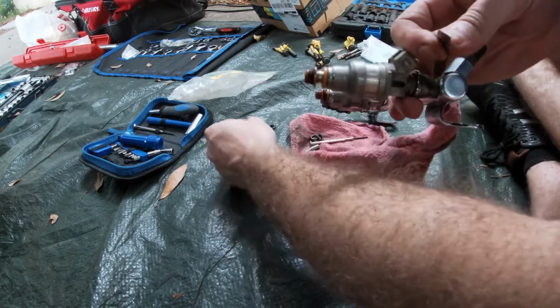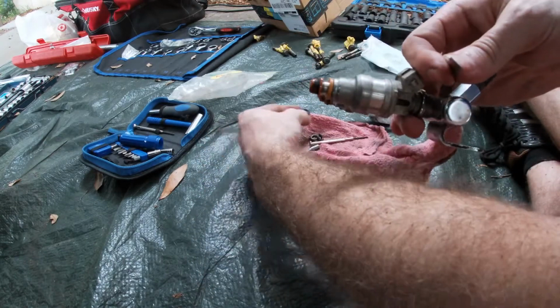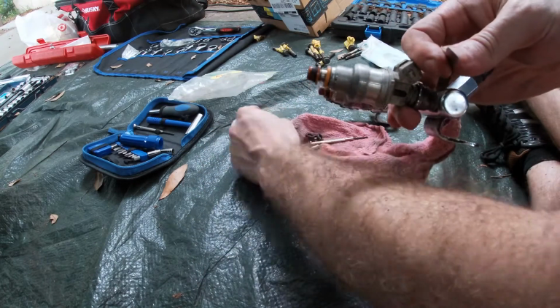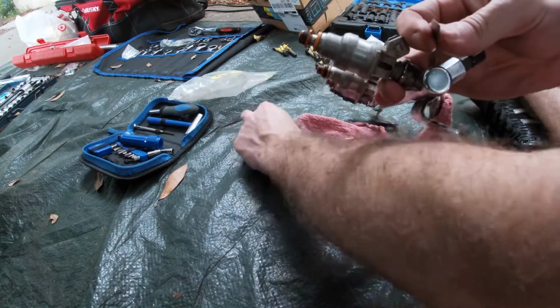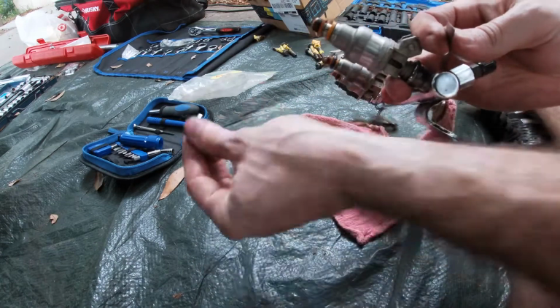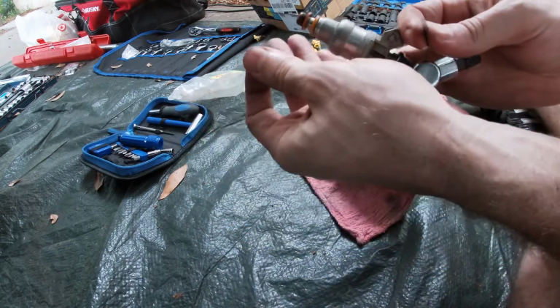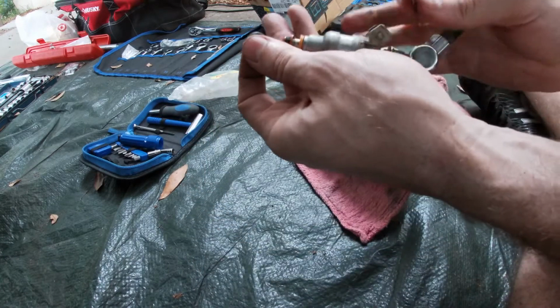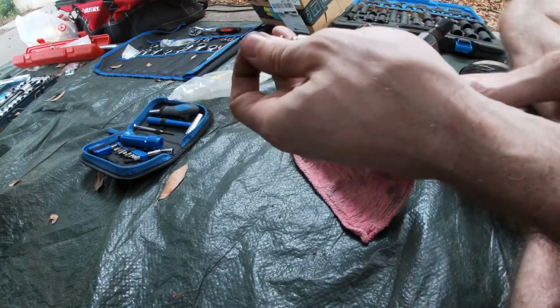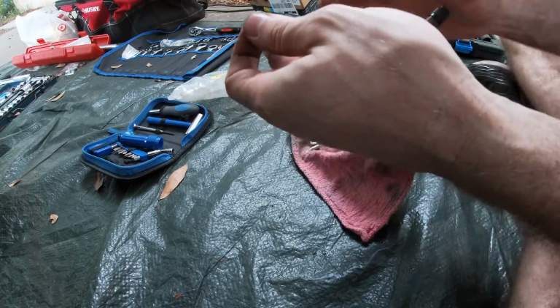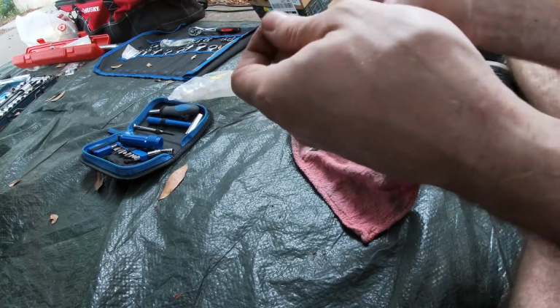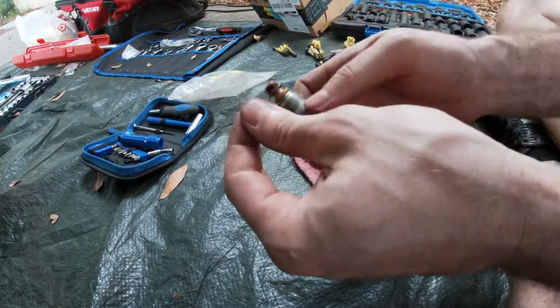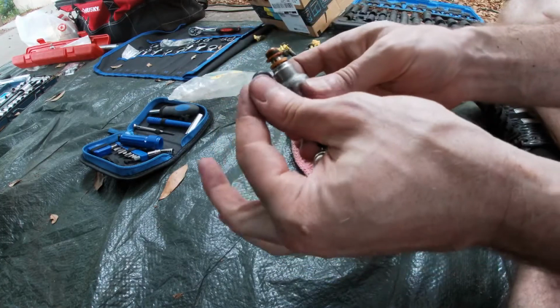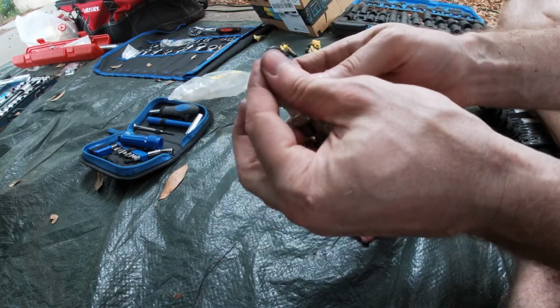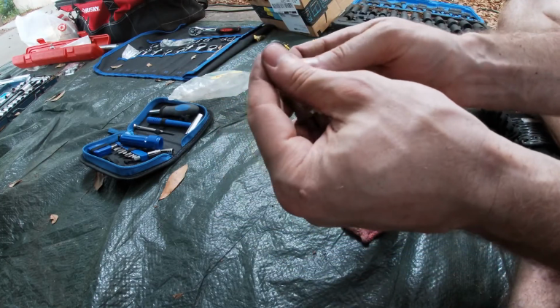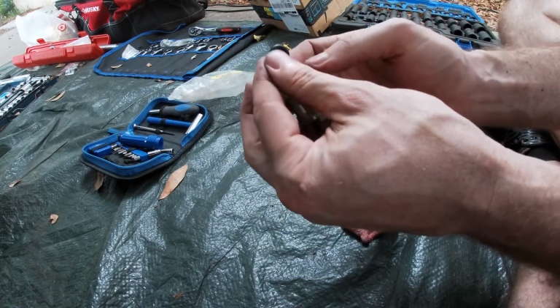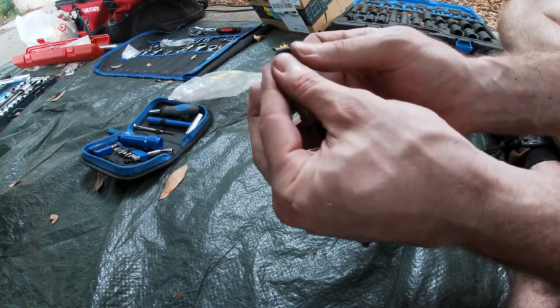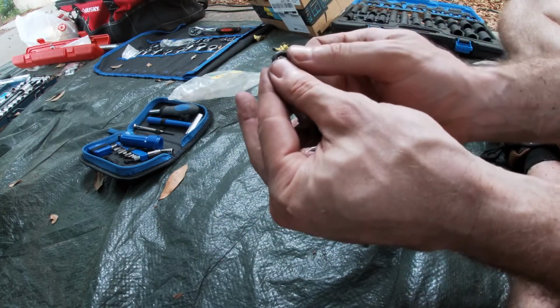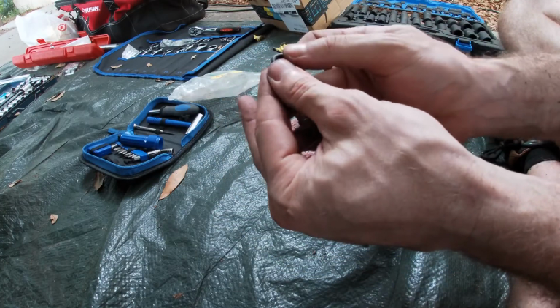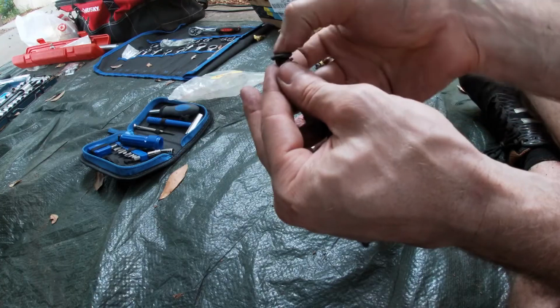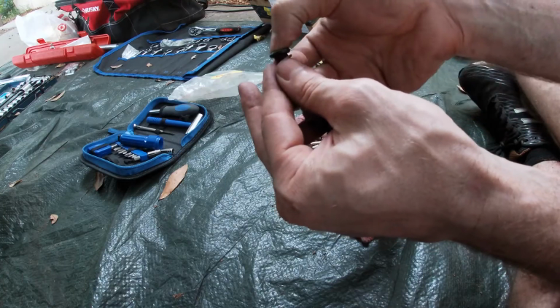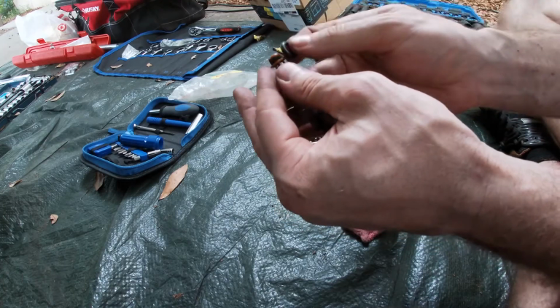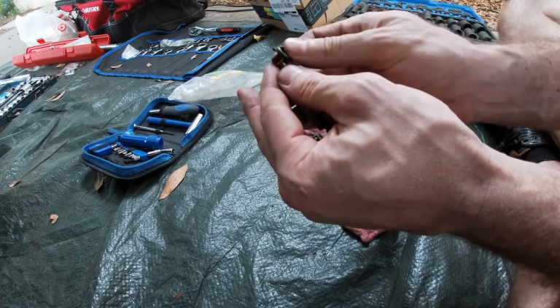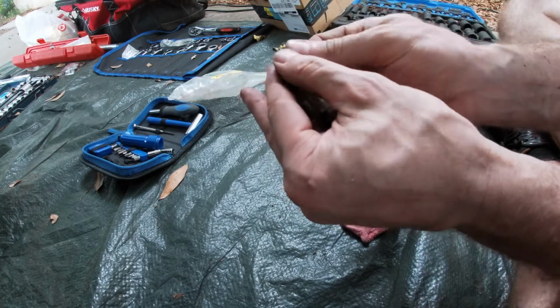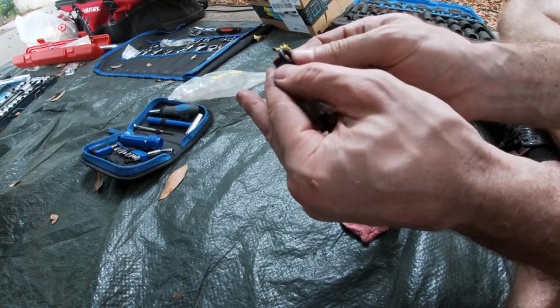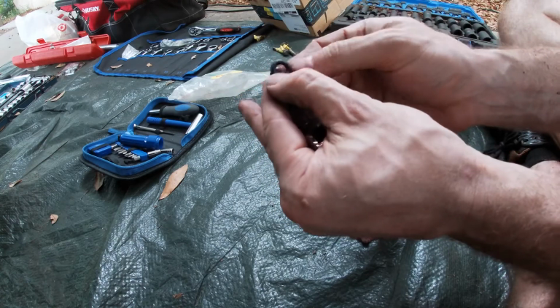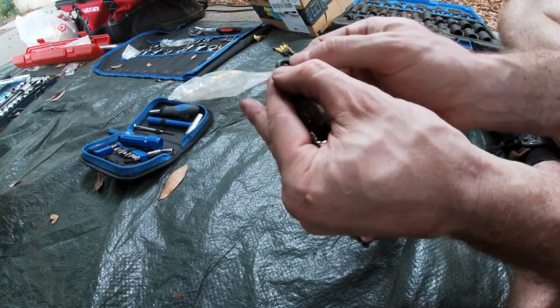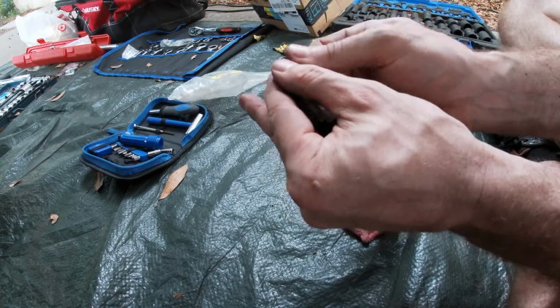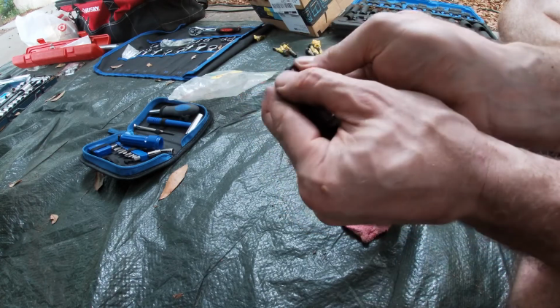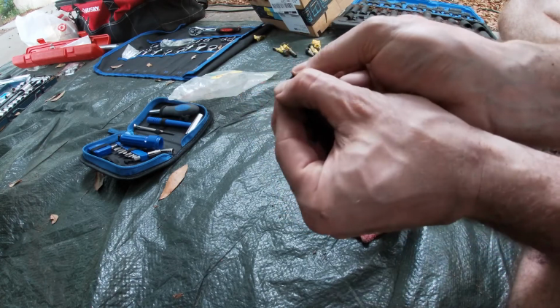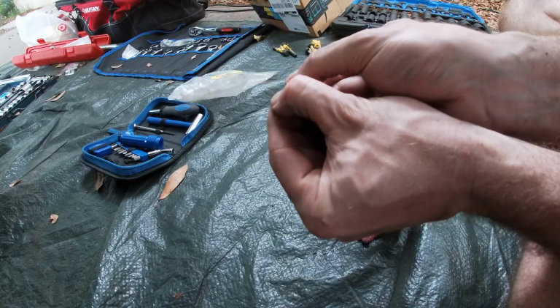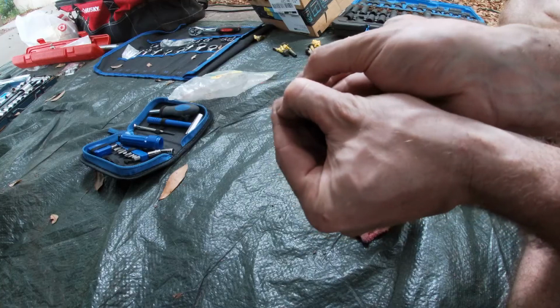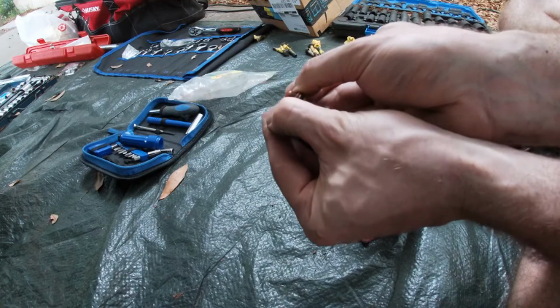Once the old seal is off, then take the new seal — and this is the part that's a little bit different. If you try to push it straight on the top it doesn't go on very easily. It's a lot easier if you put it around the side first and then just kind of push it right over the top.